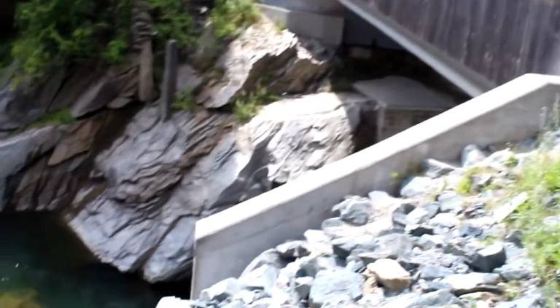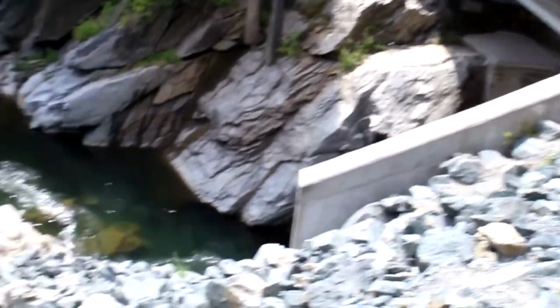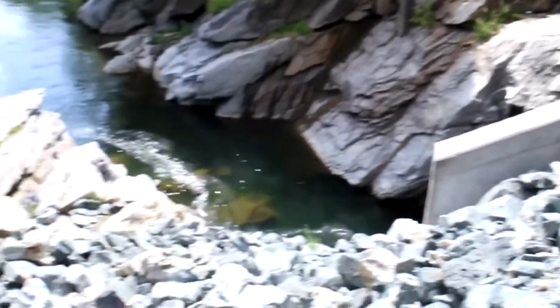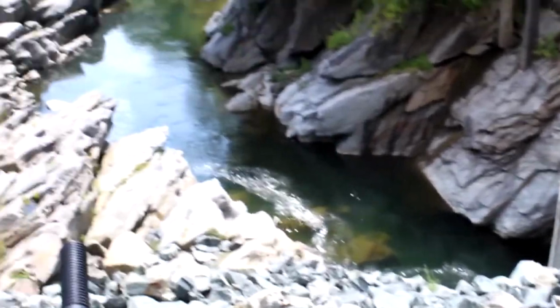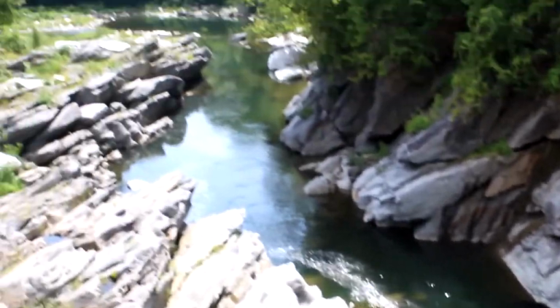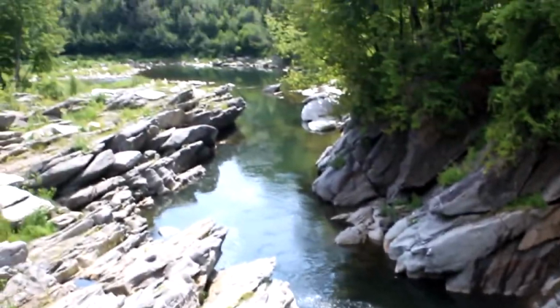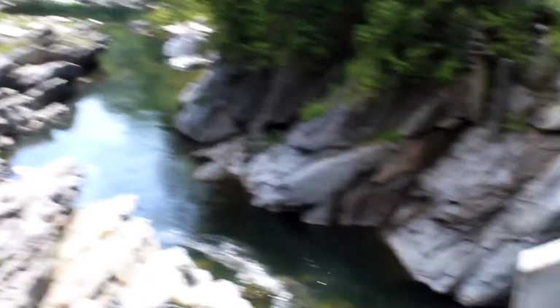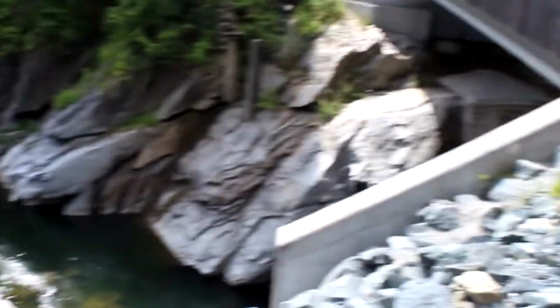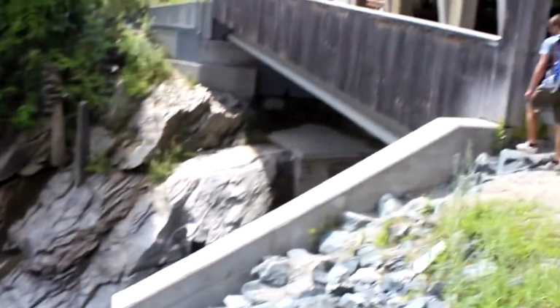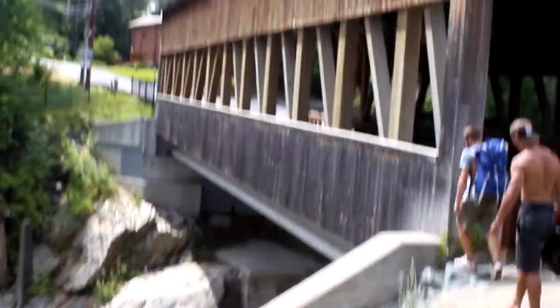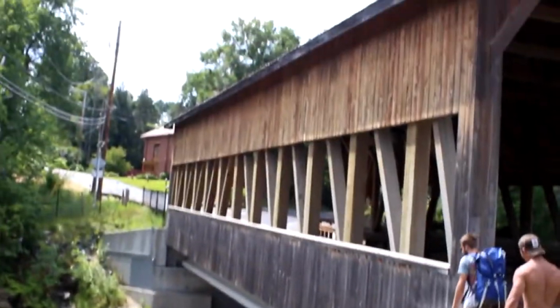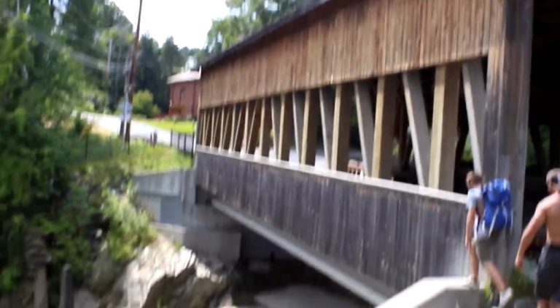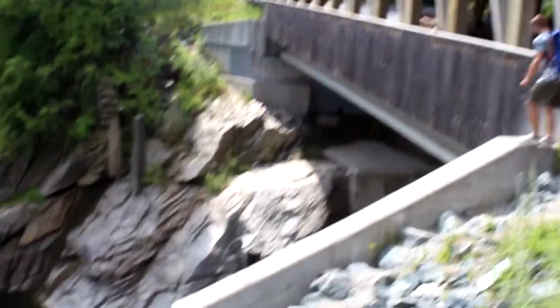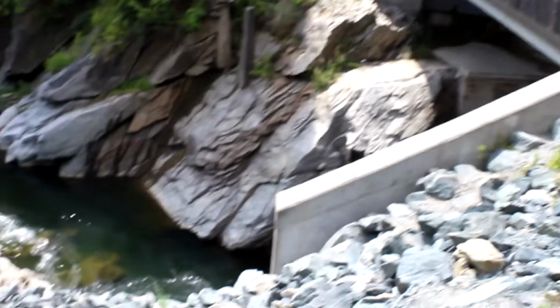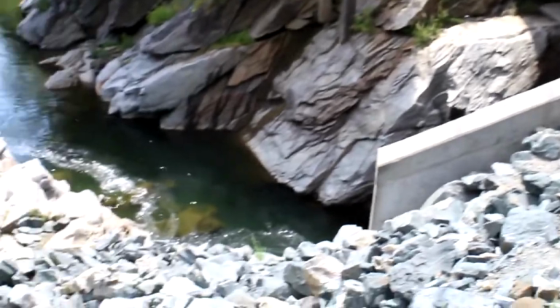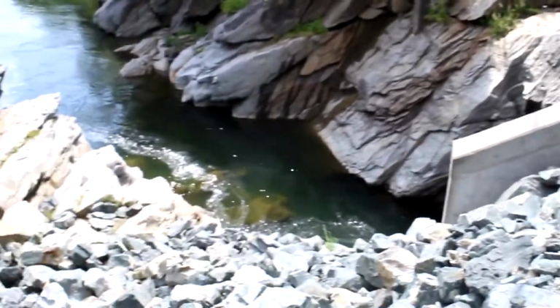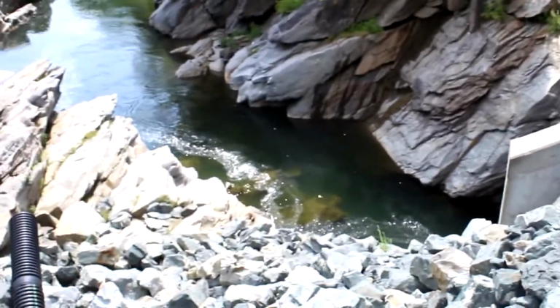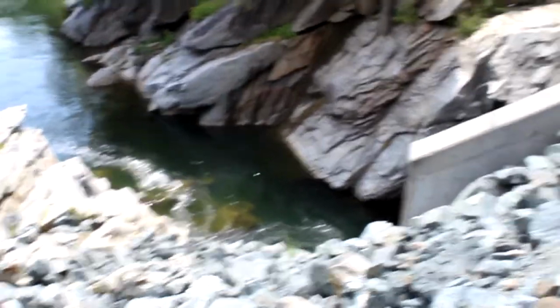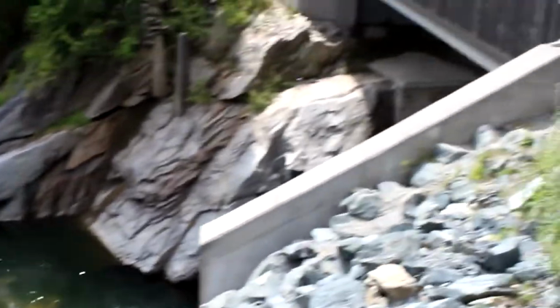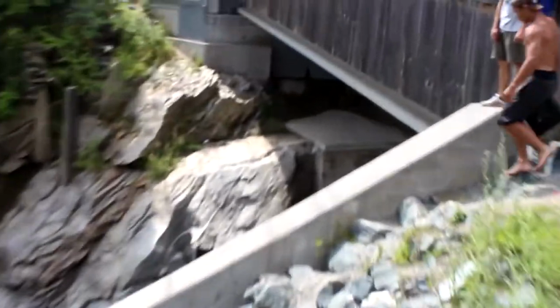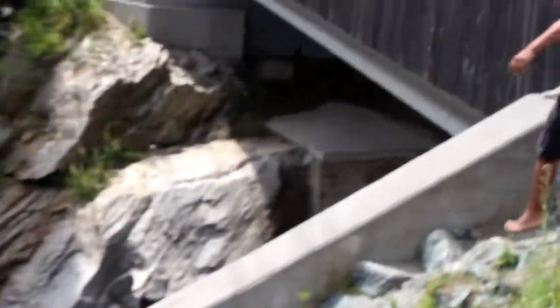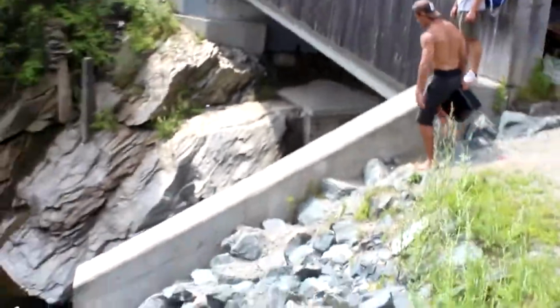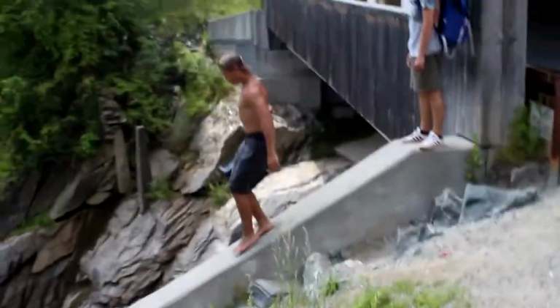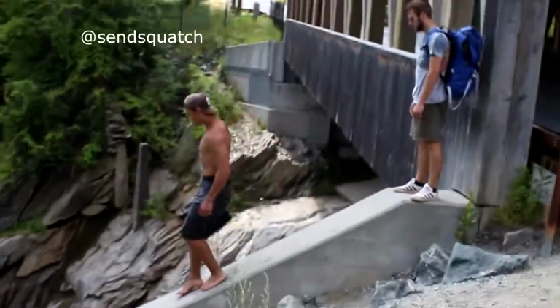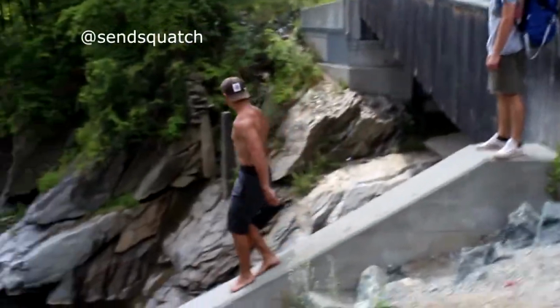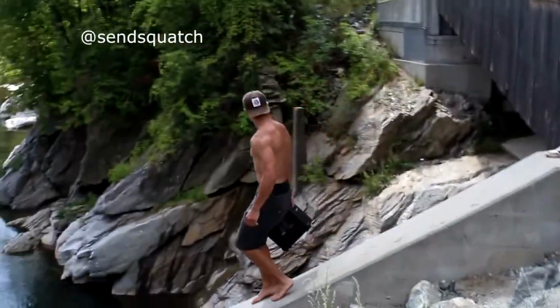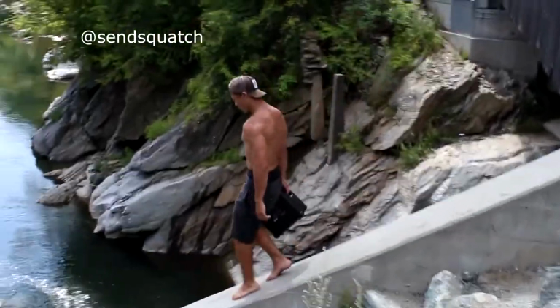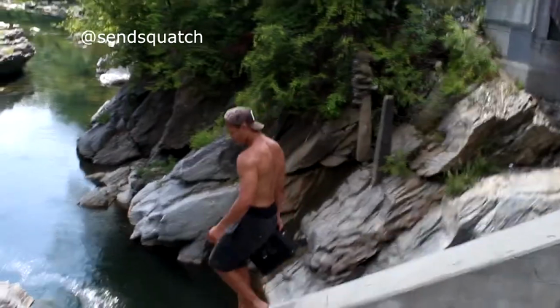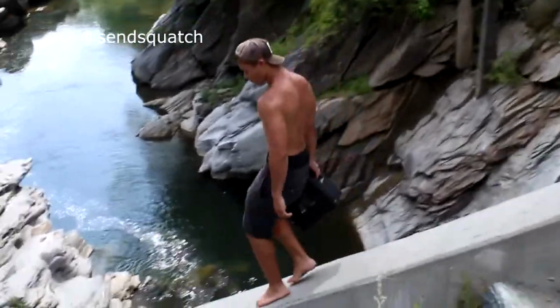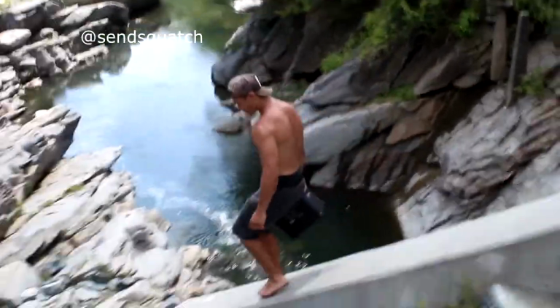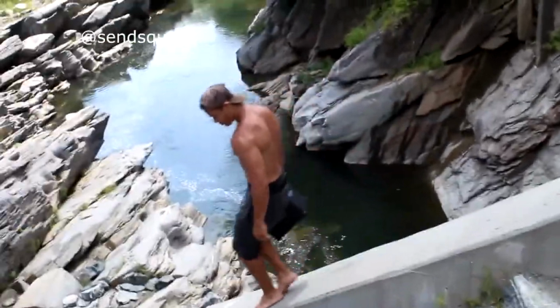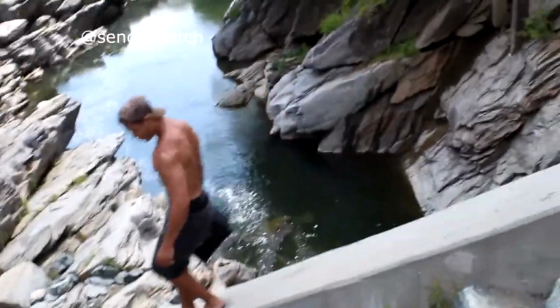We just rolled up to the first spot of the day. It's about a 50-foot covered bridge over a tiny little gorge, and there's a 30-footer under there too. Our tour guide Derek is out here showing us all the good spots.